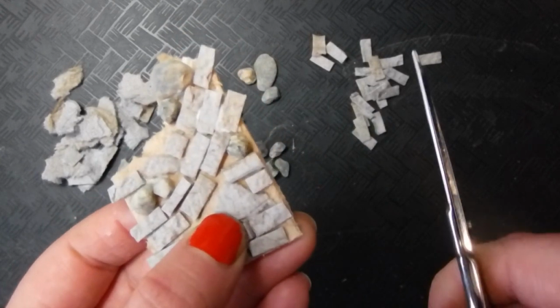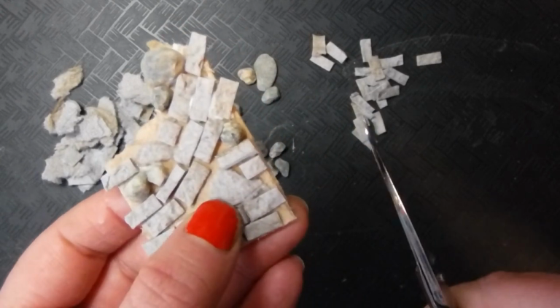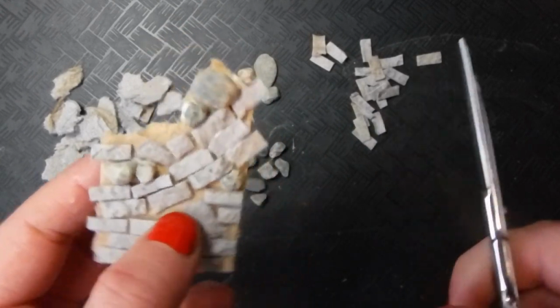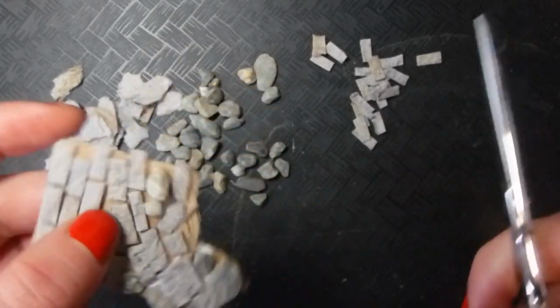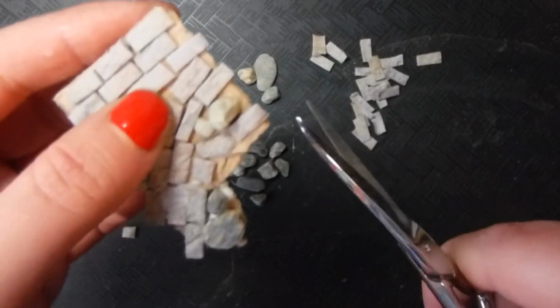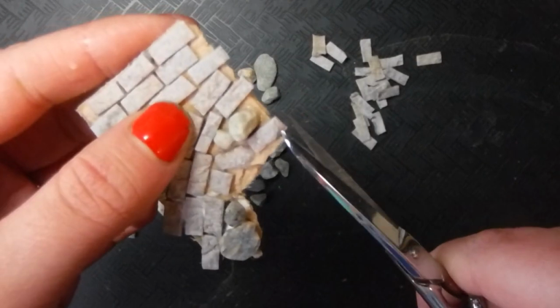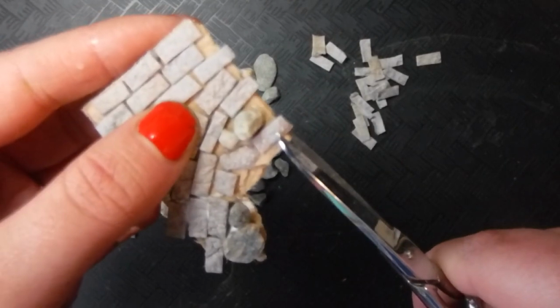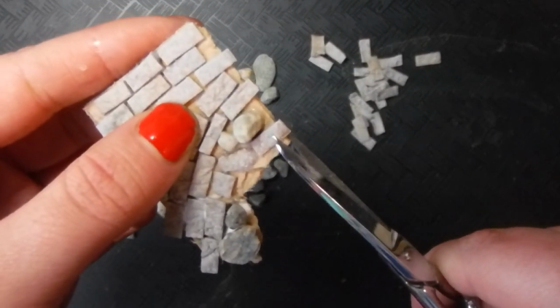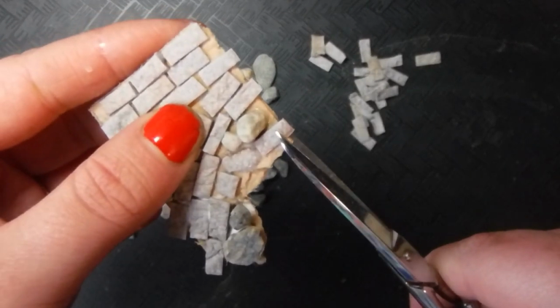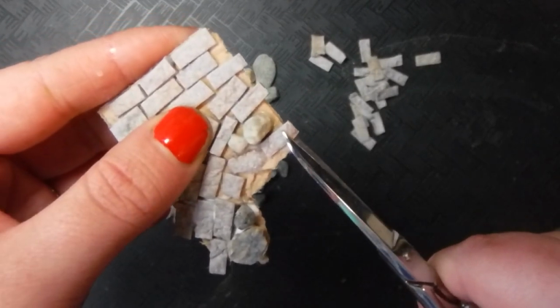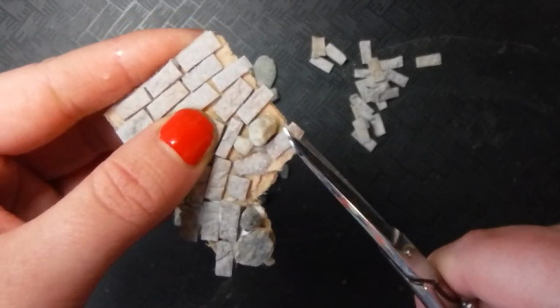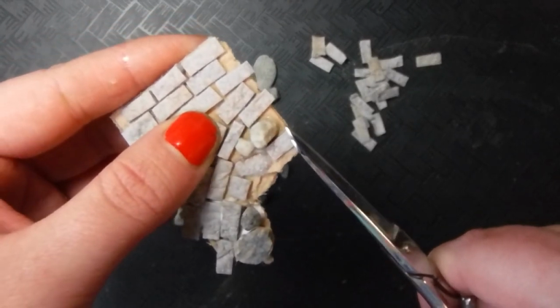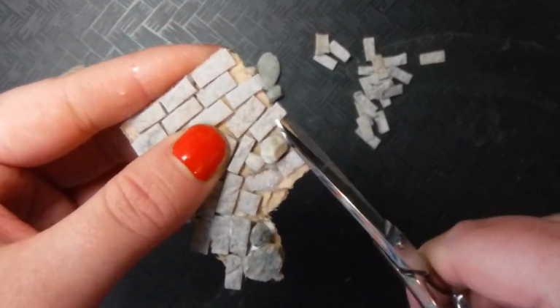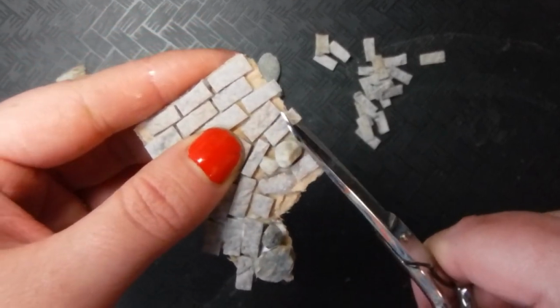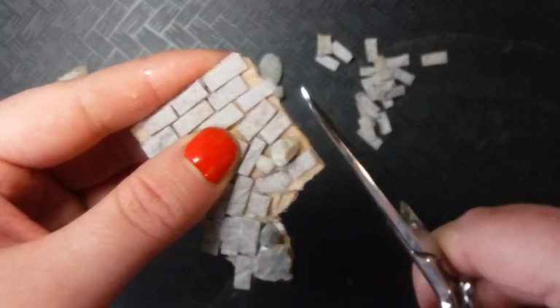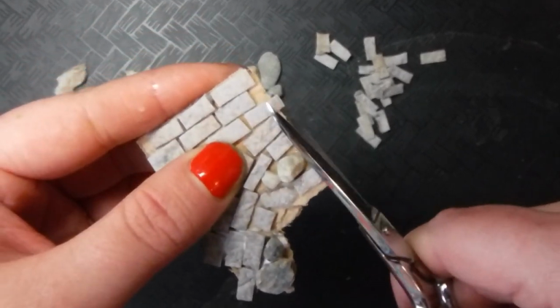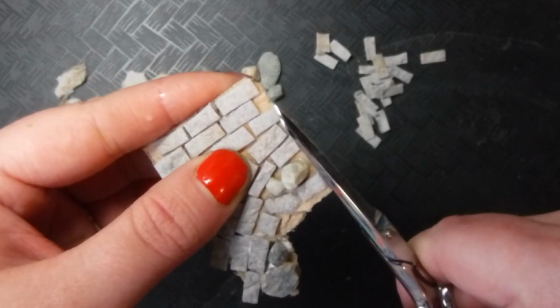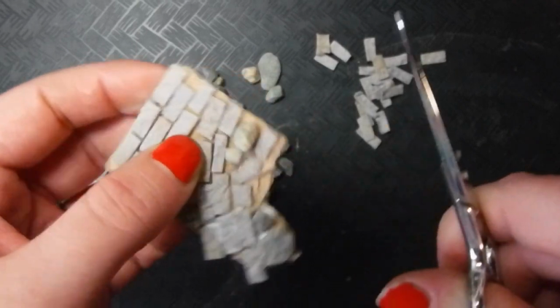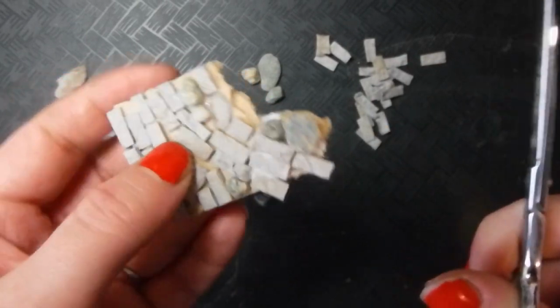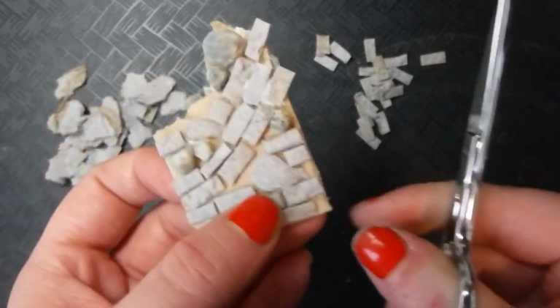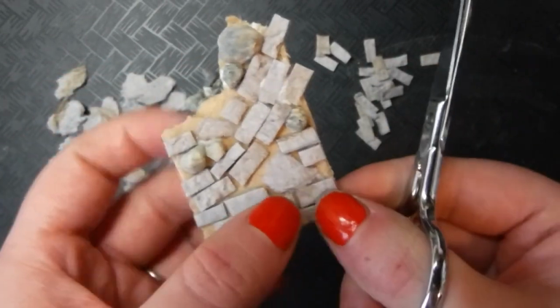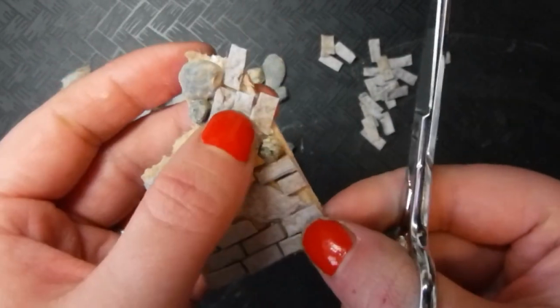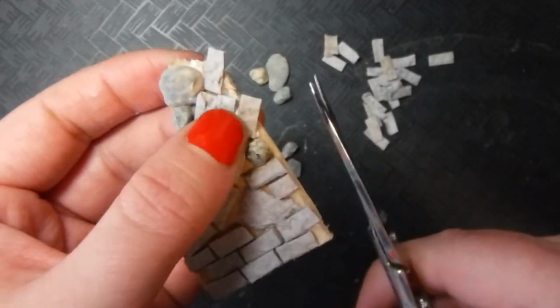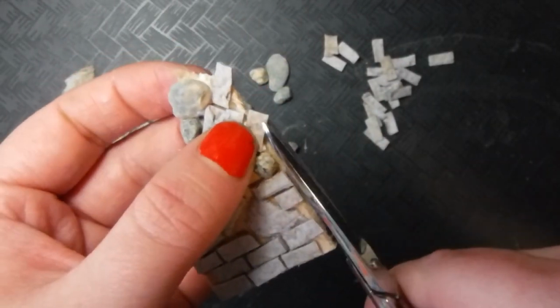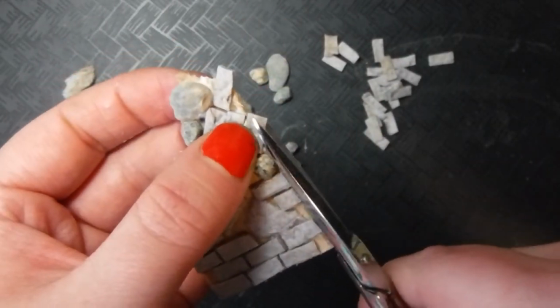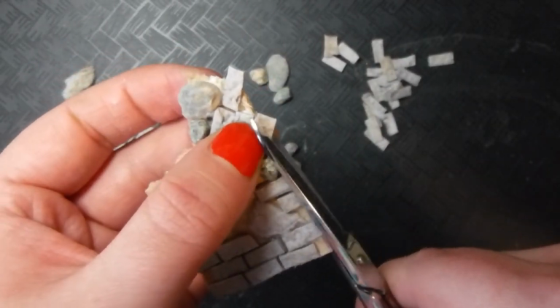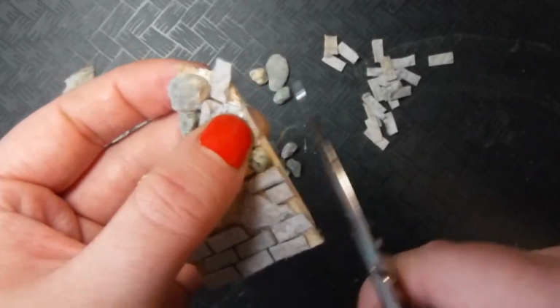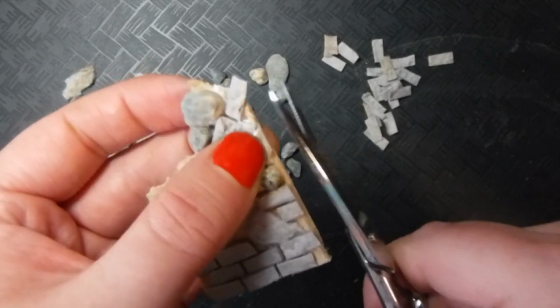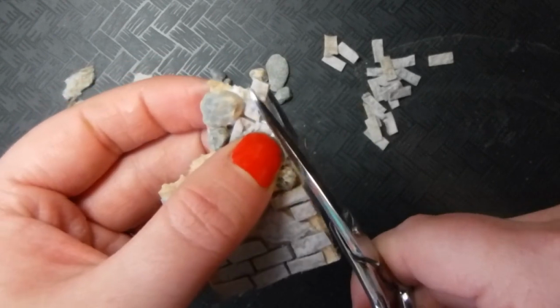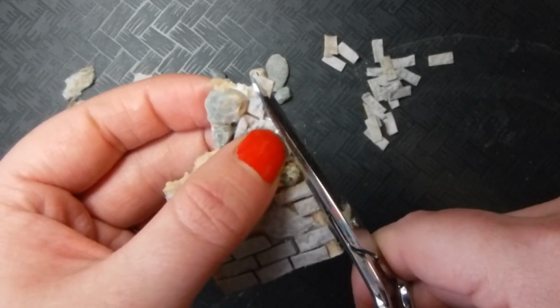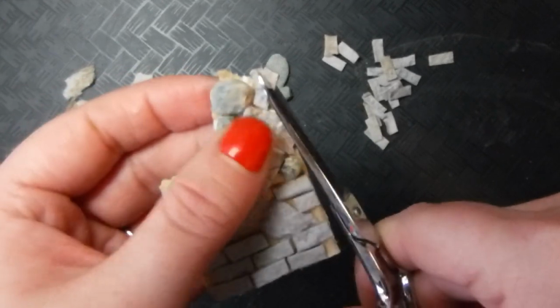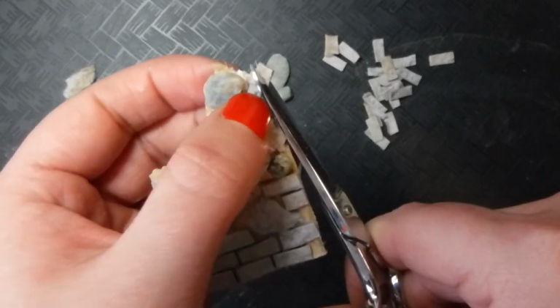I'm trimming up my edge bricks after the fact on this one. On some pieces, you'll have to do it before you lay them, but I can actually pick this one up, so I'm doing it after because I'm lazy.